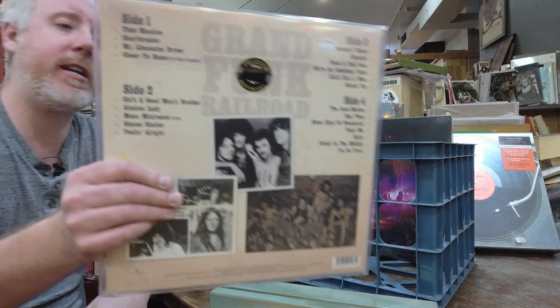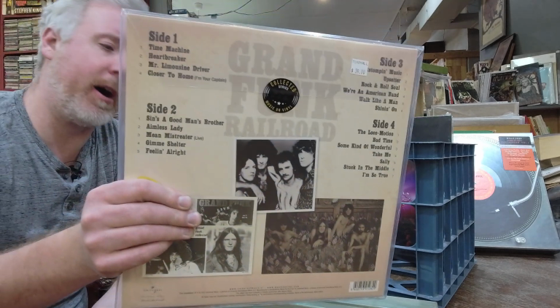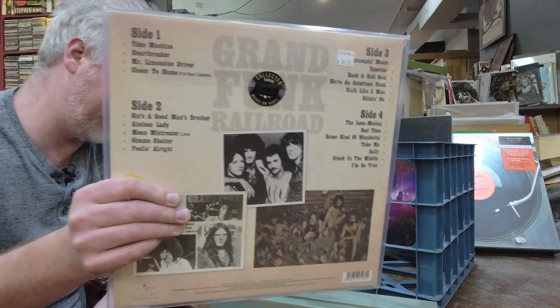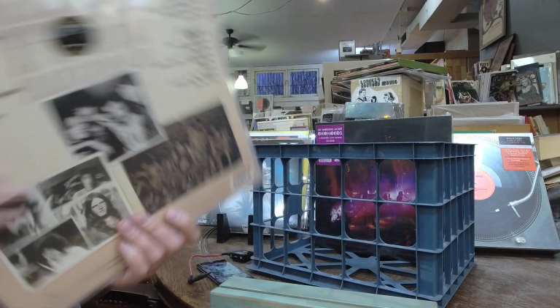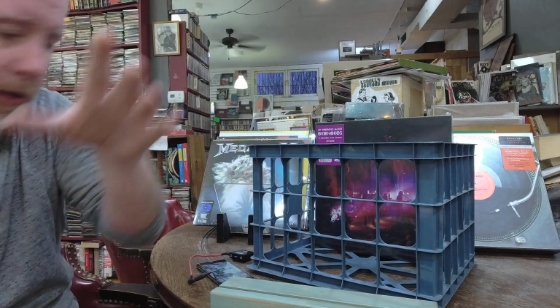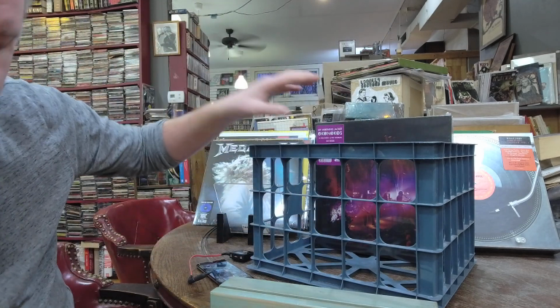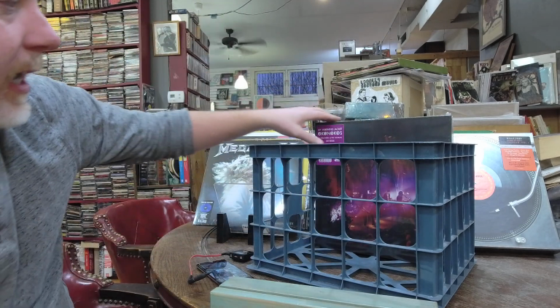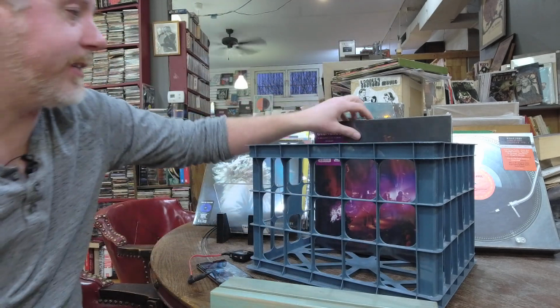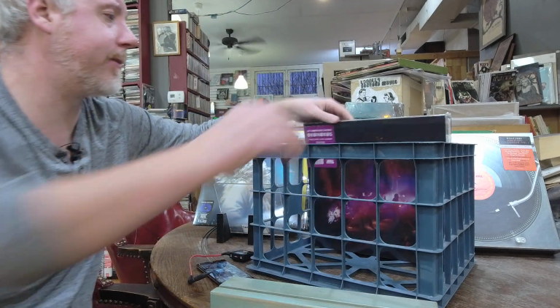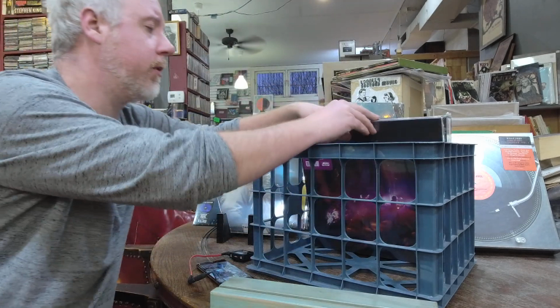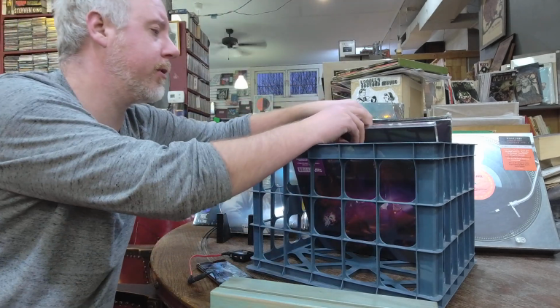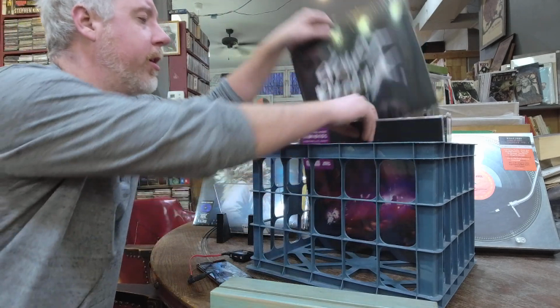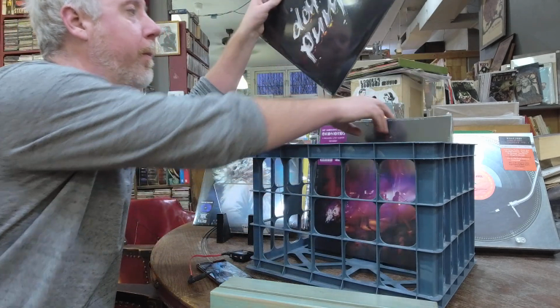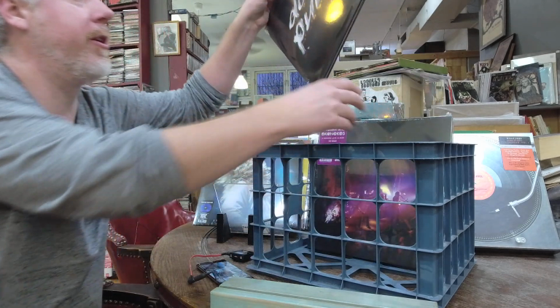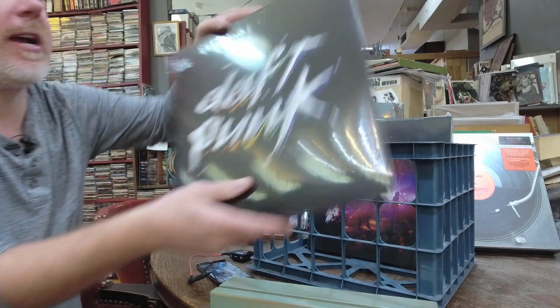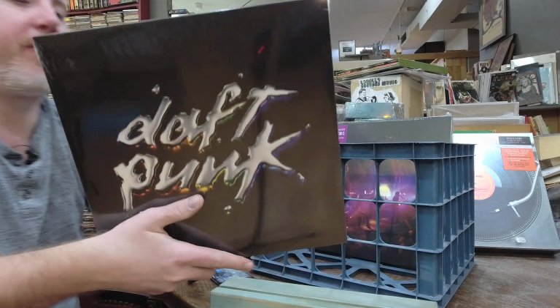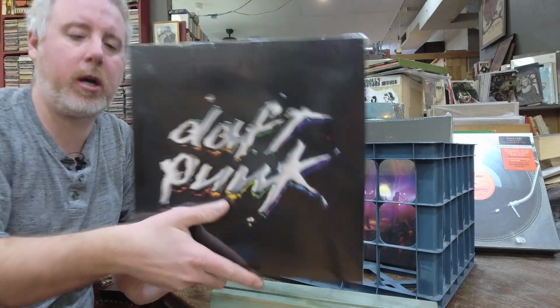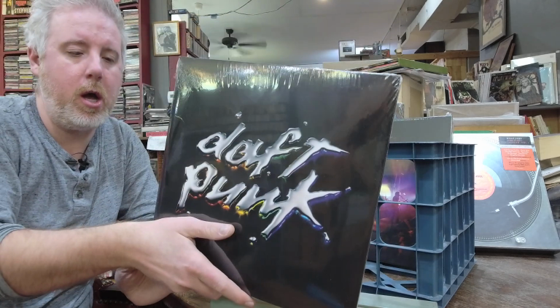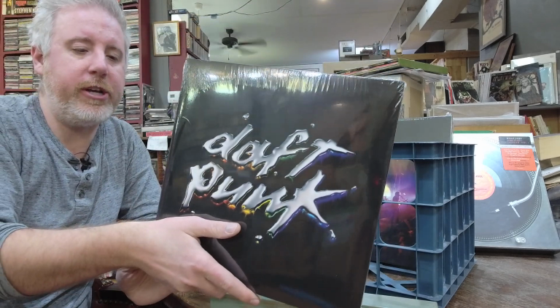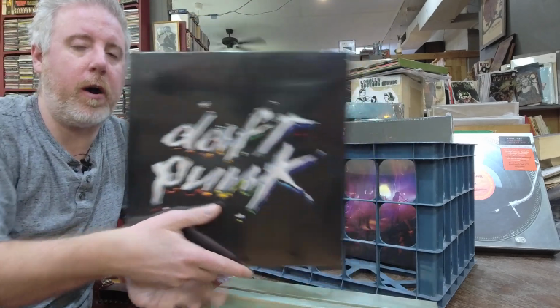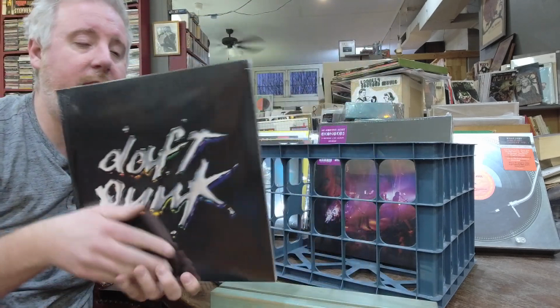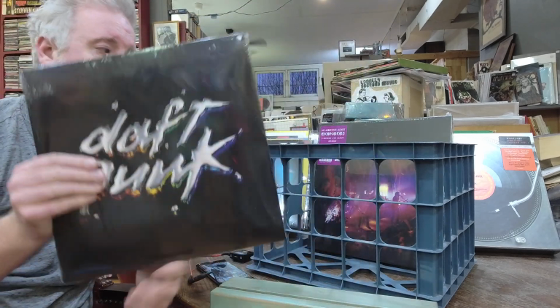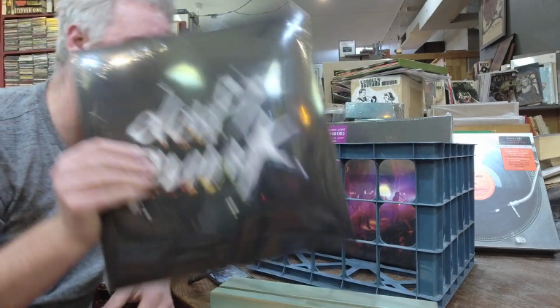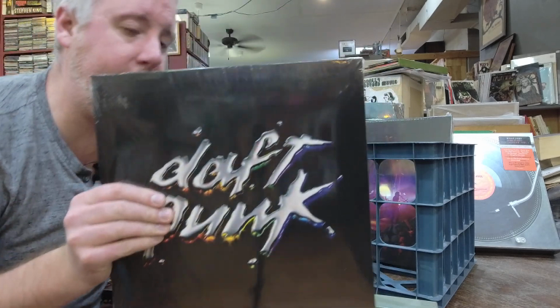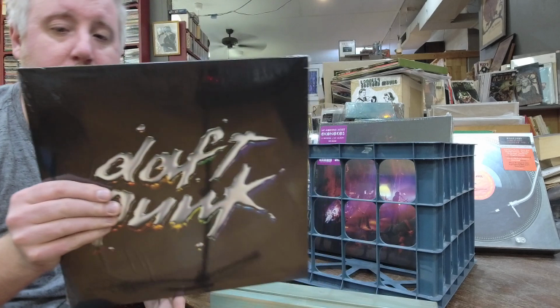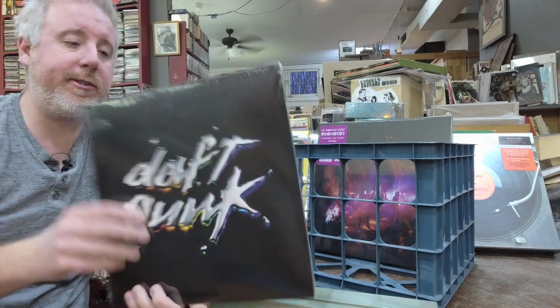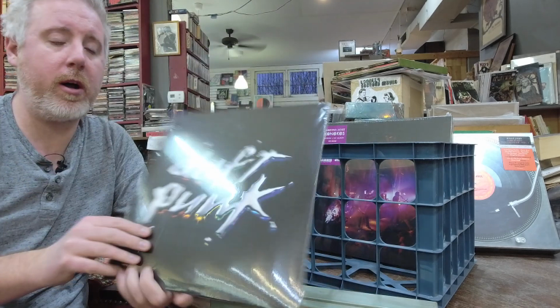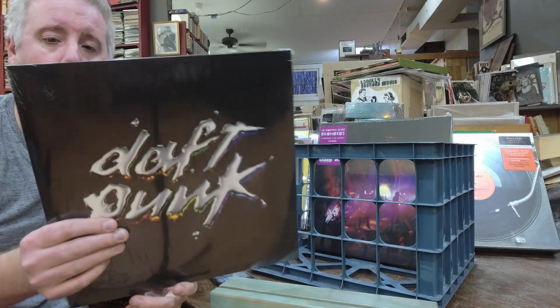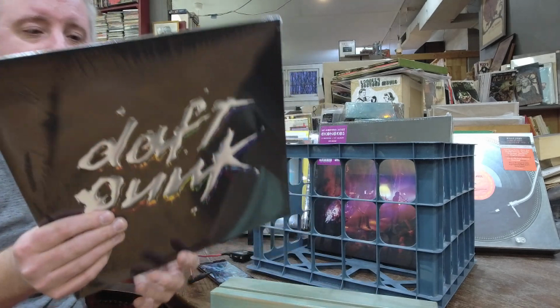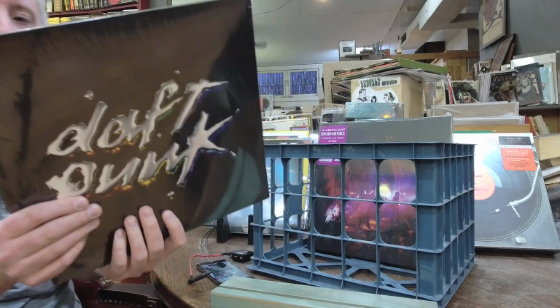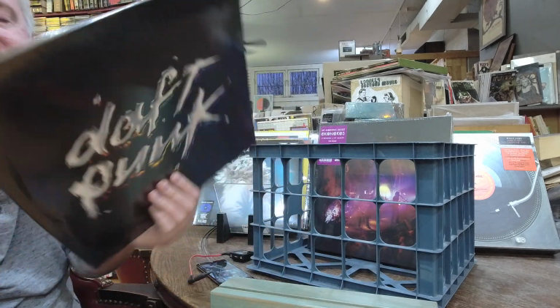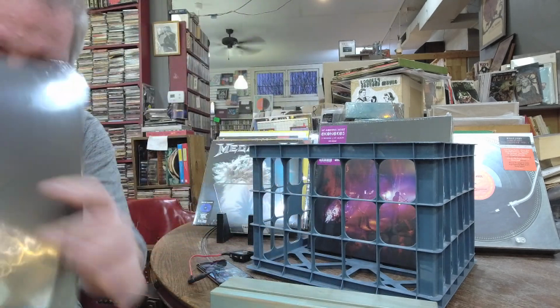And there's a Daft Punk reissue of Discovery — I already got two in, already sold one, got one left, $31.